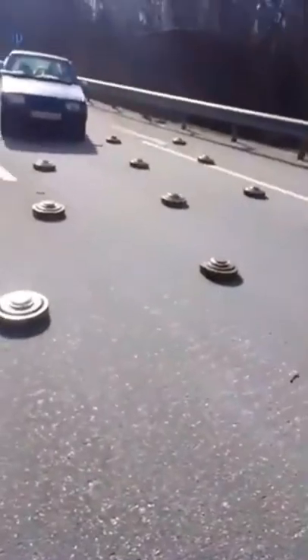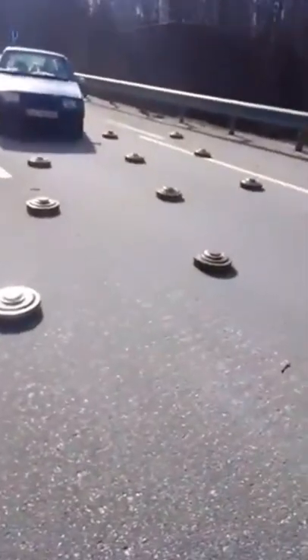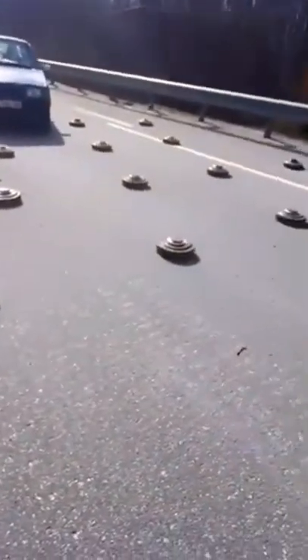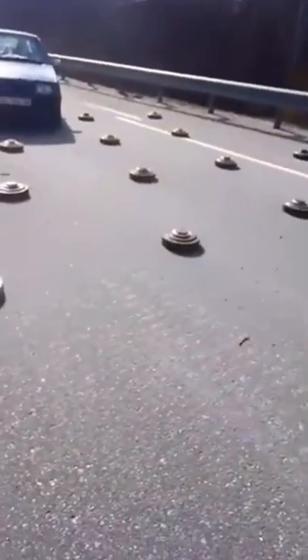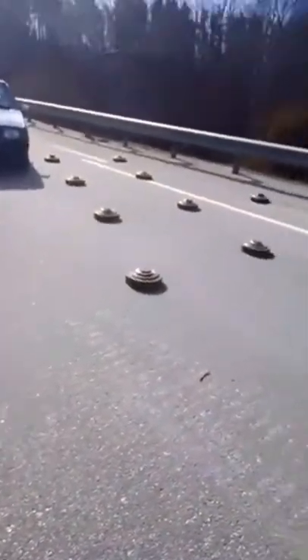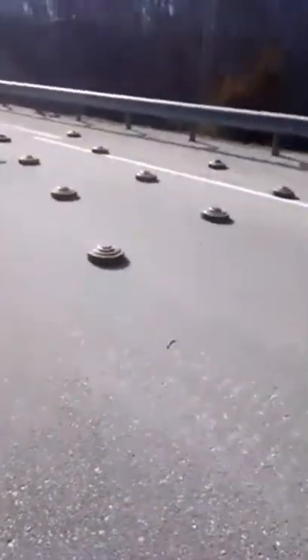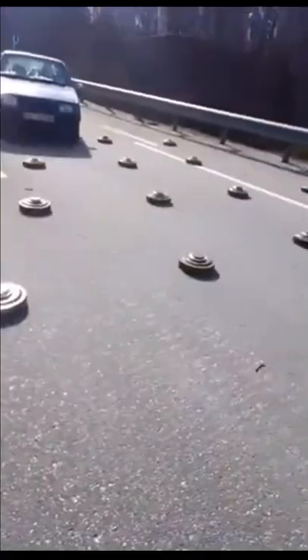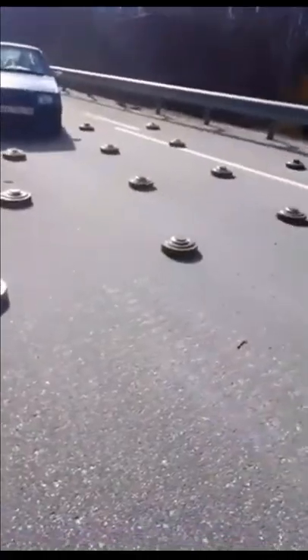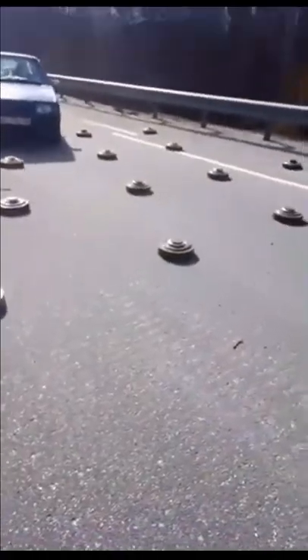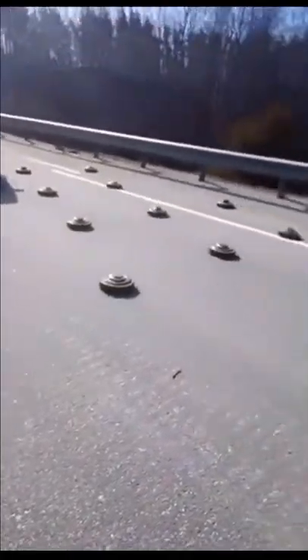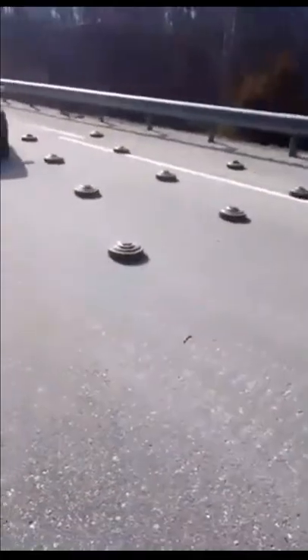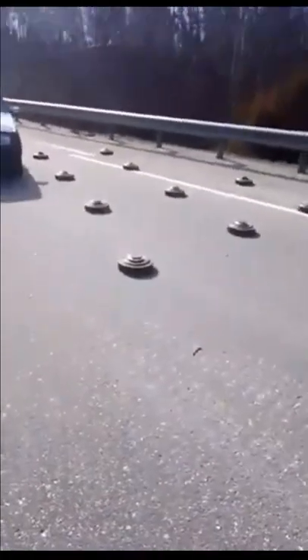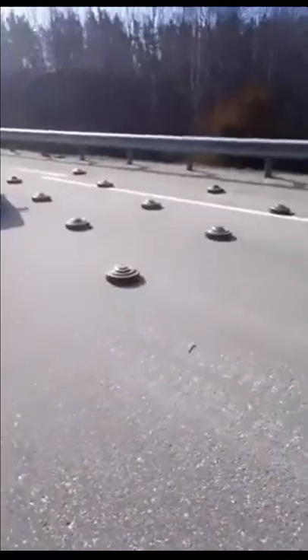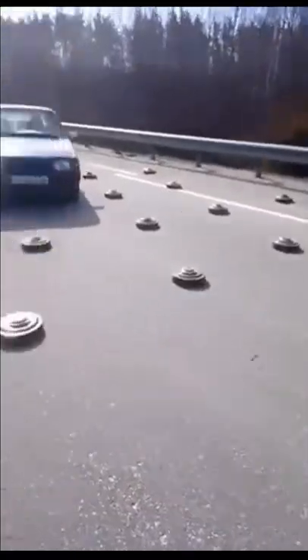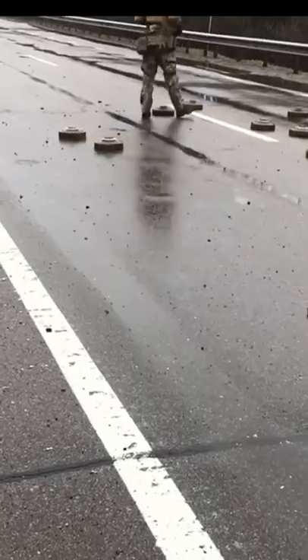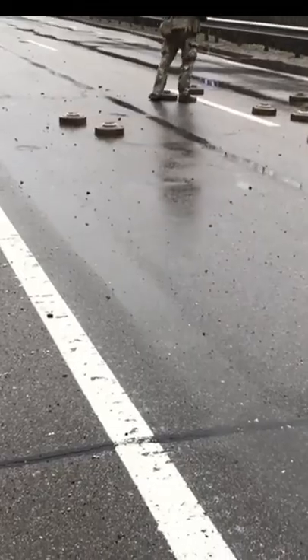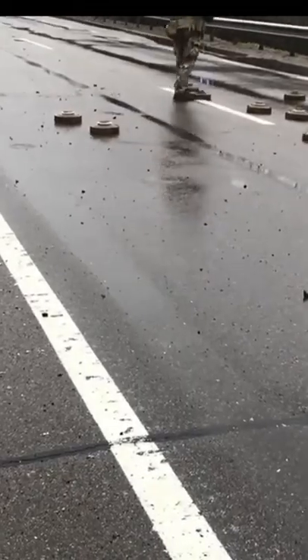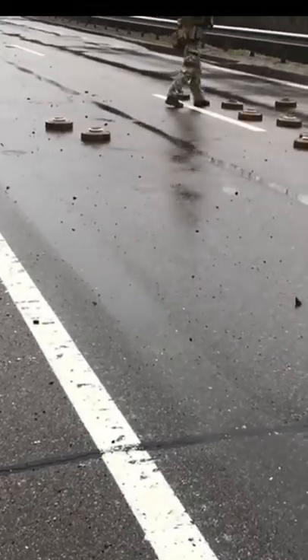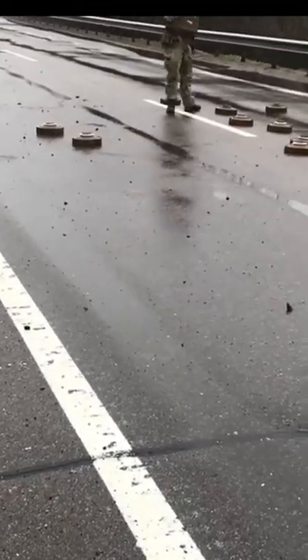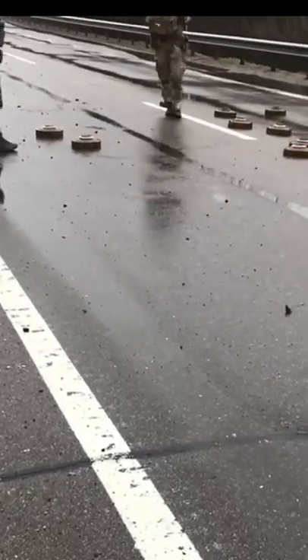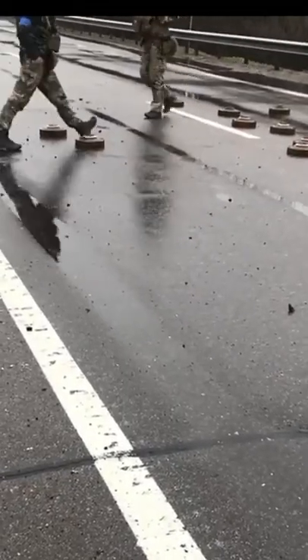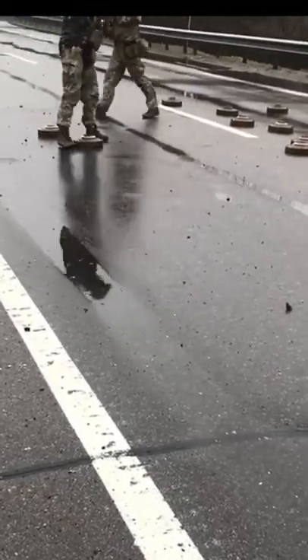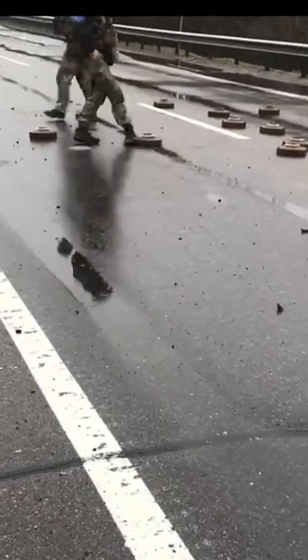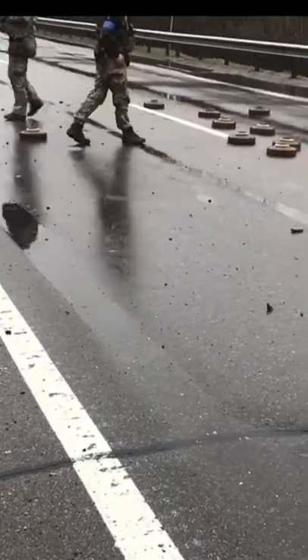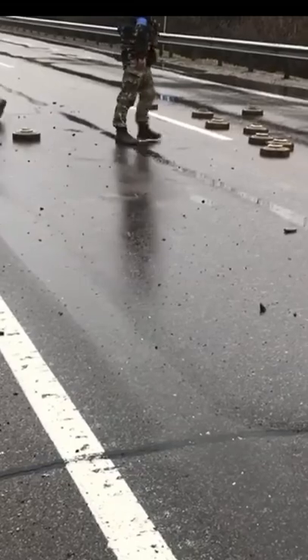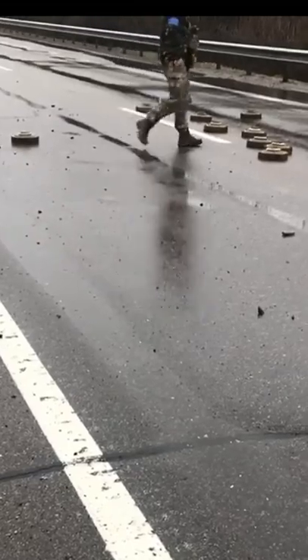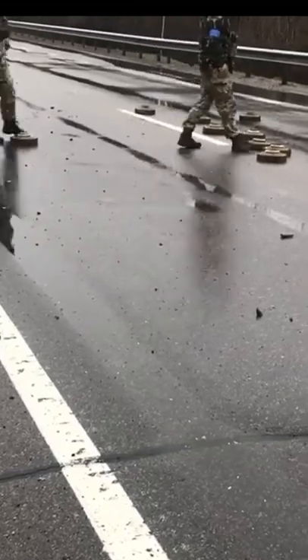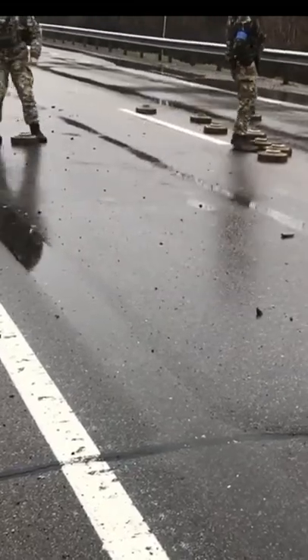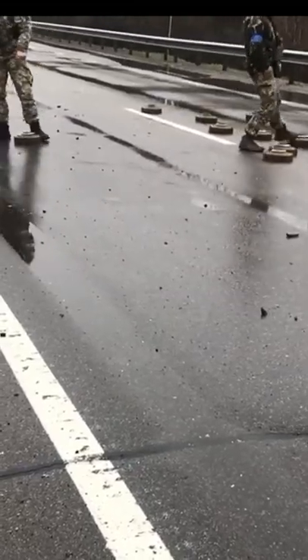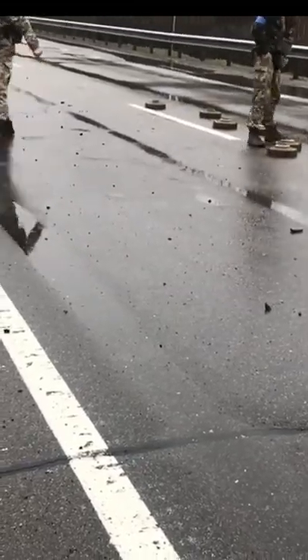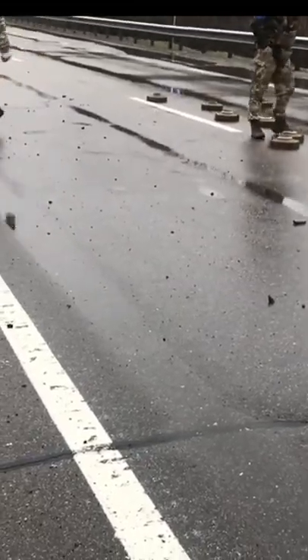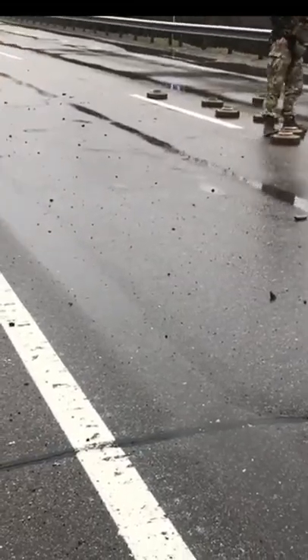Some mines can be equipped with anti-handling devices, meaning the very act of trying to move them will trigger them. That wasn't the case, which is why the soldiers are able to move them like they're playing Hell's version of curling.